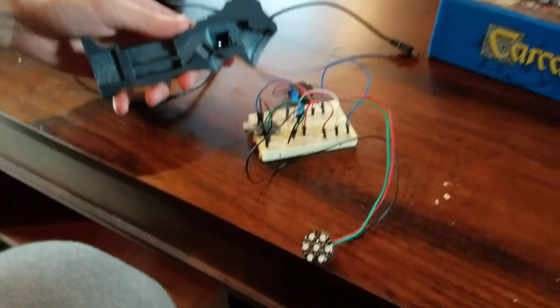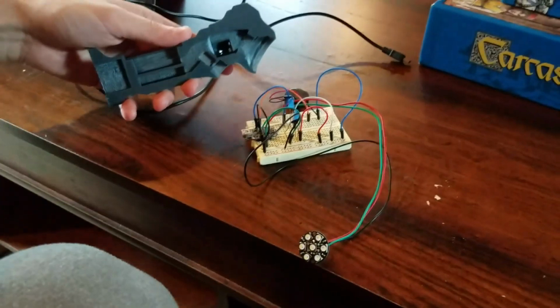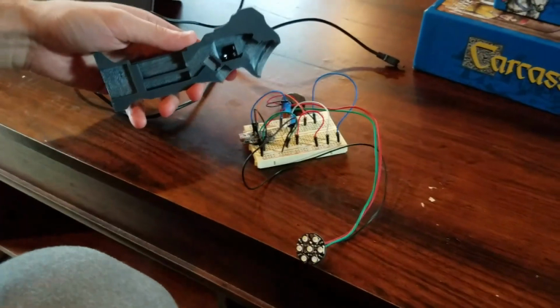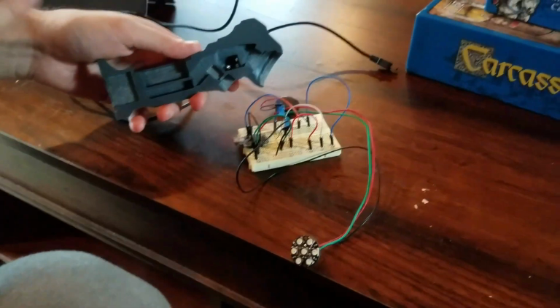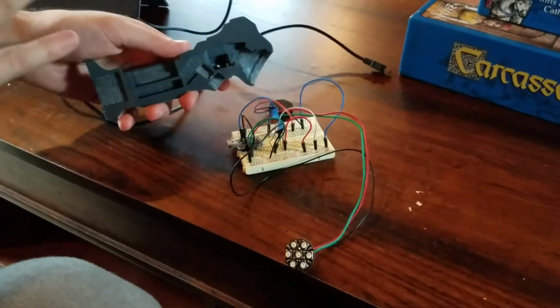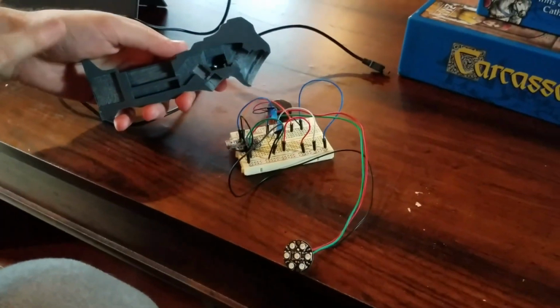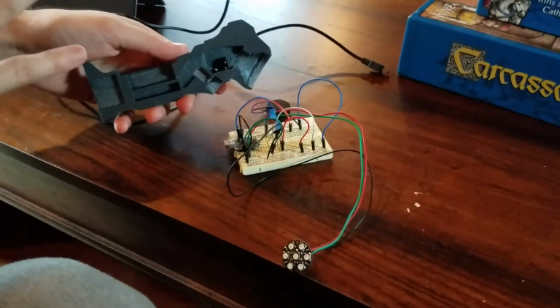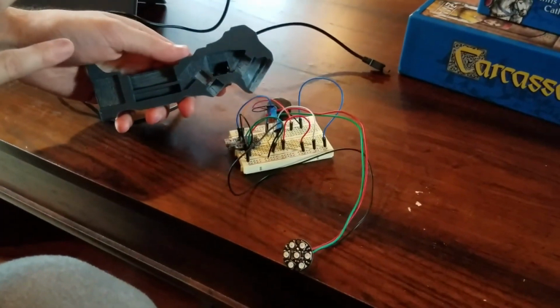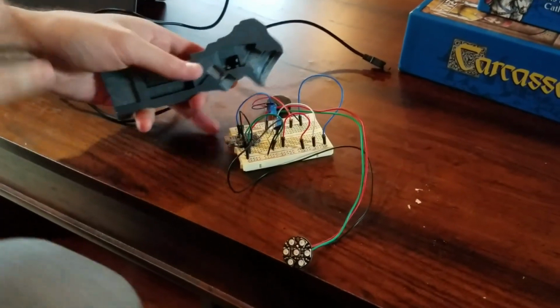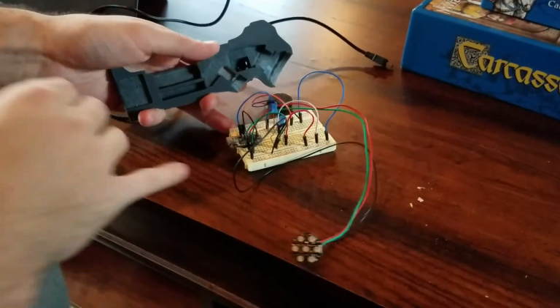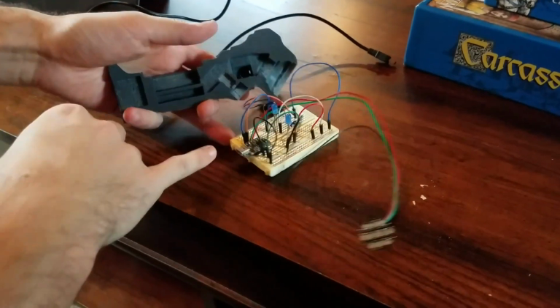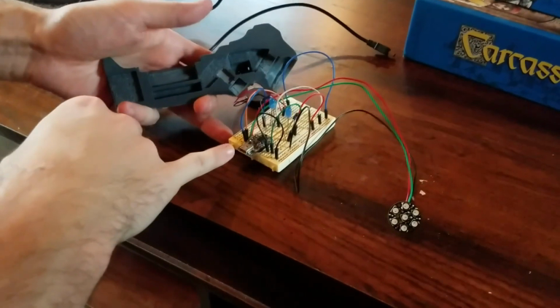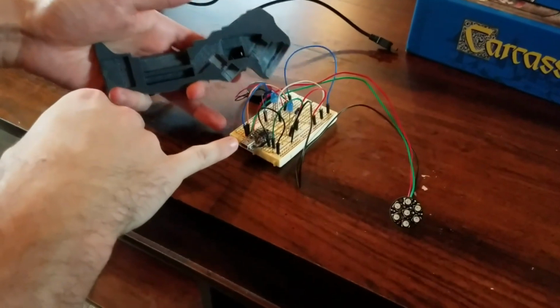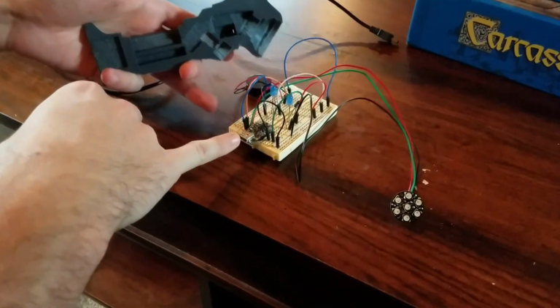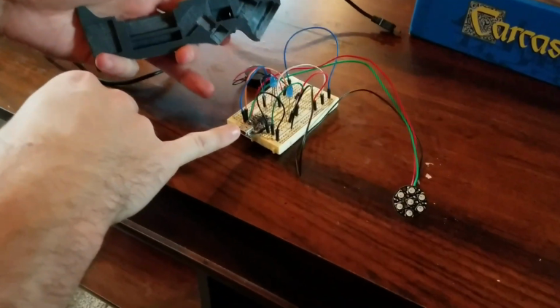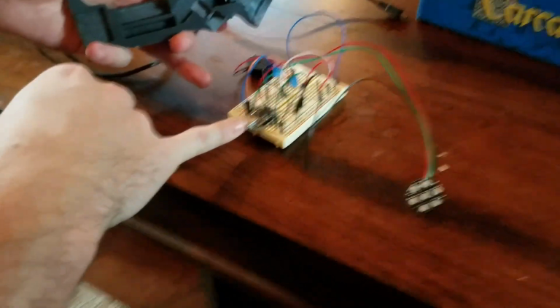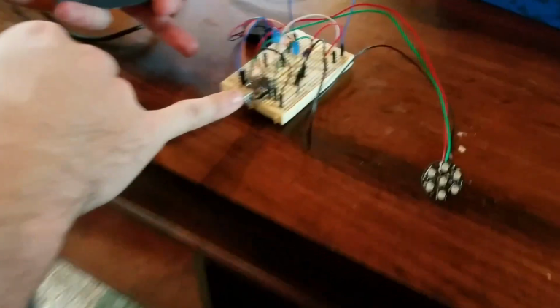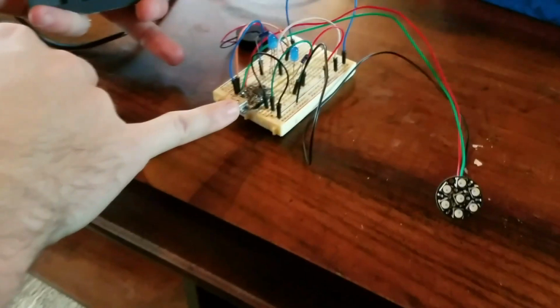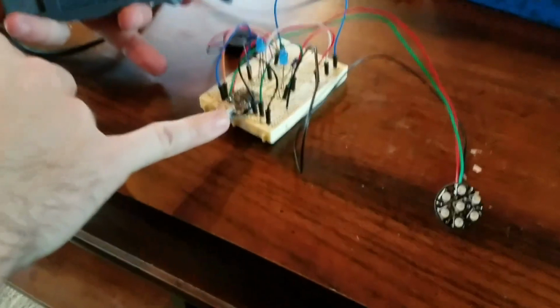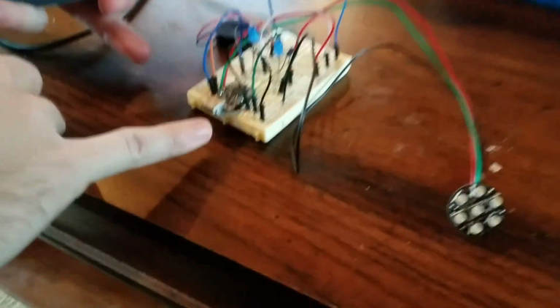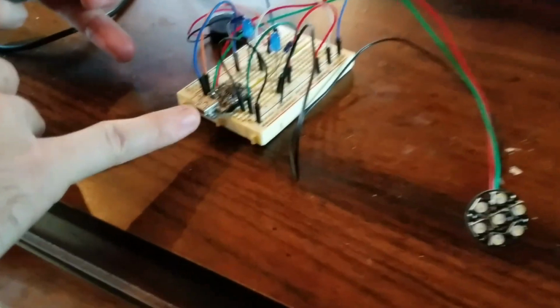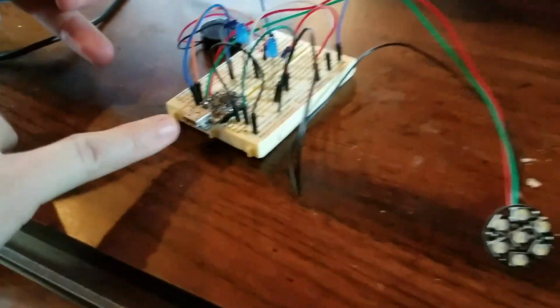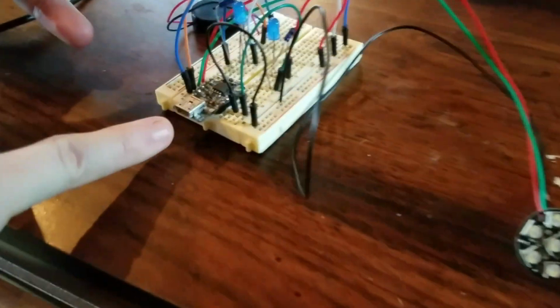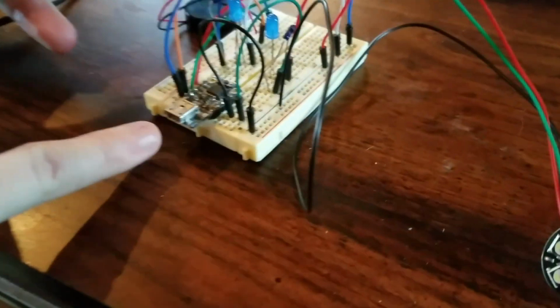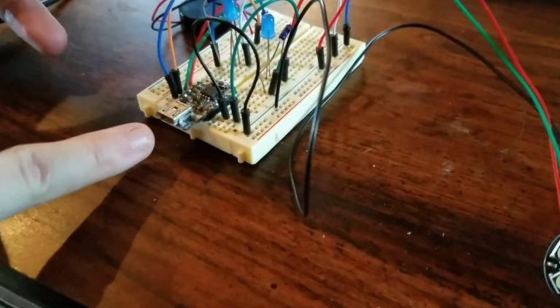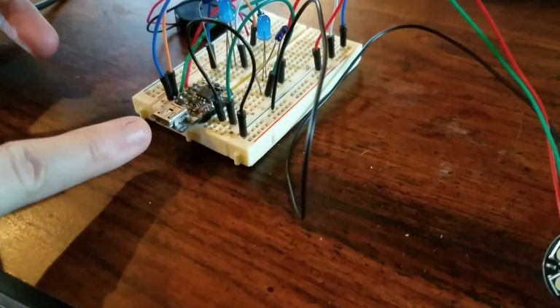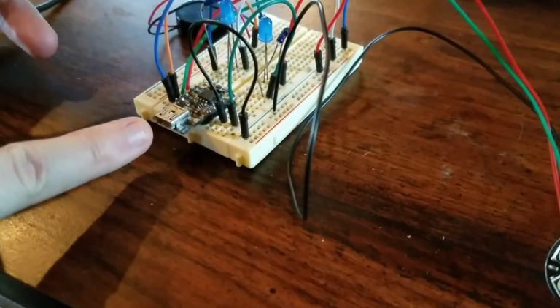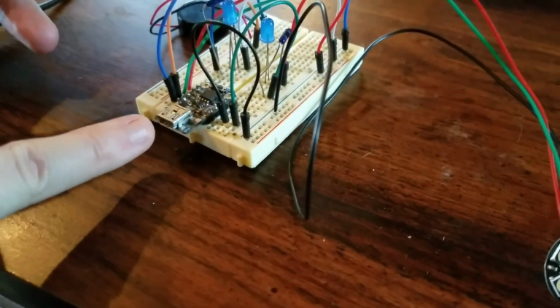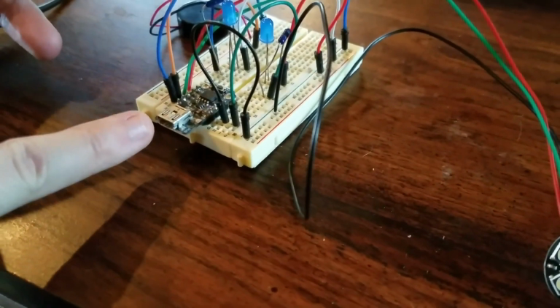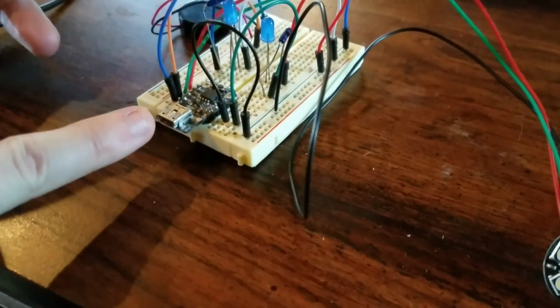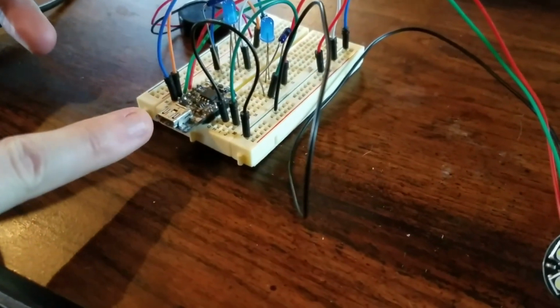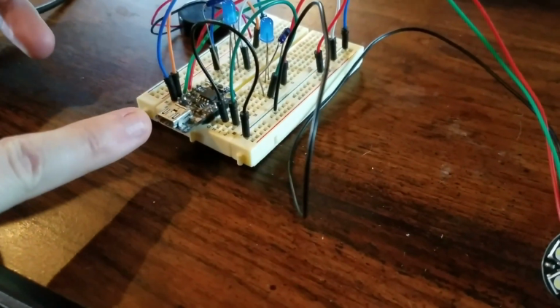Alright, Titanfall data knife circuit. It's got an Arduino here, one of the Adafruit Trinkets, just a tiny little 8 kilobyte memory unit thing.